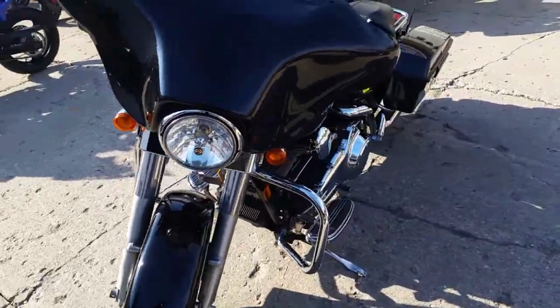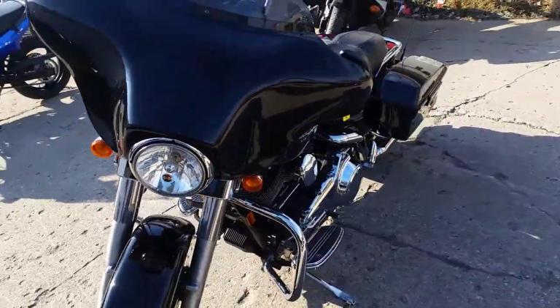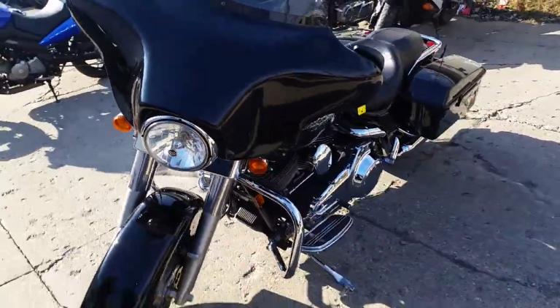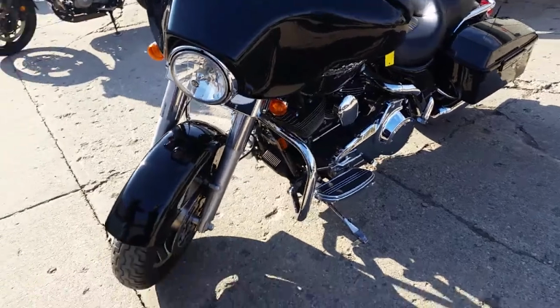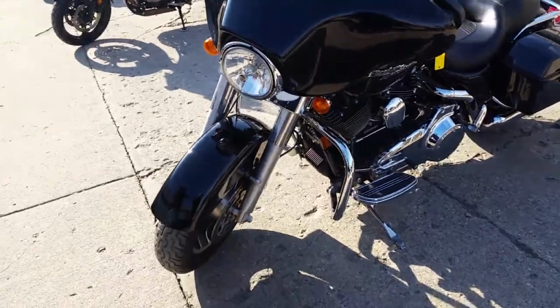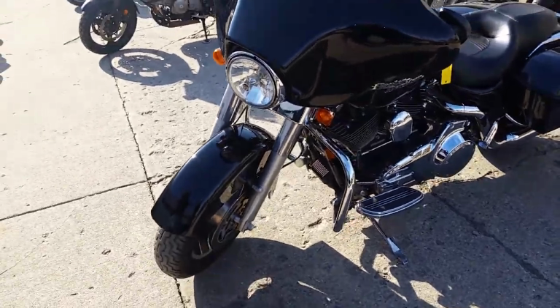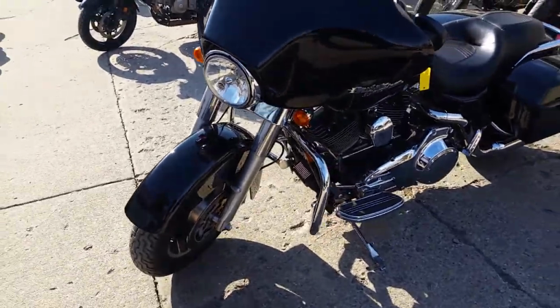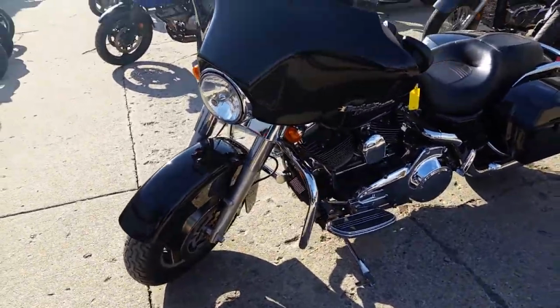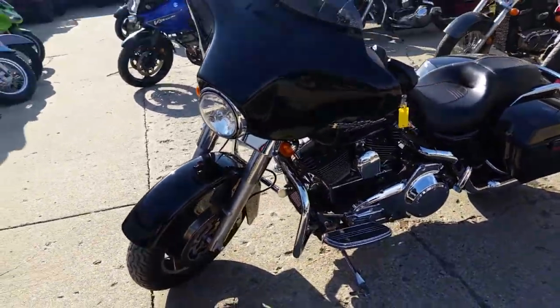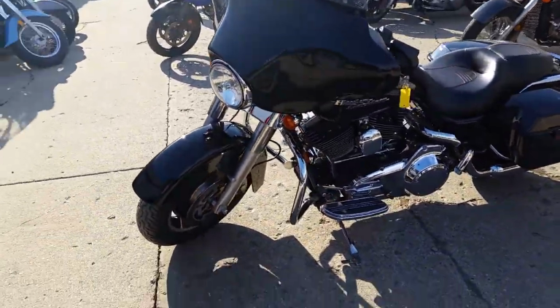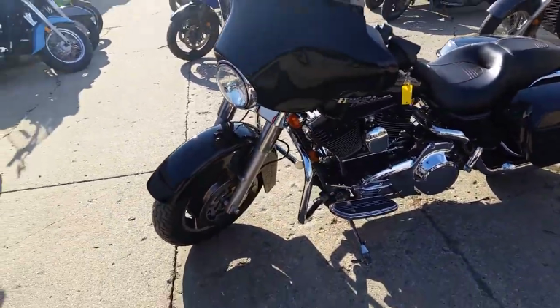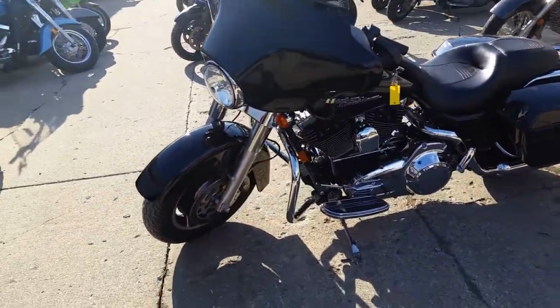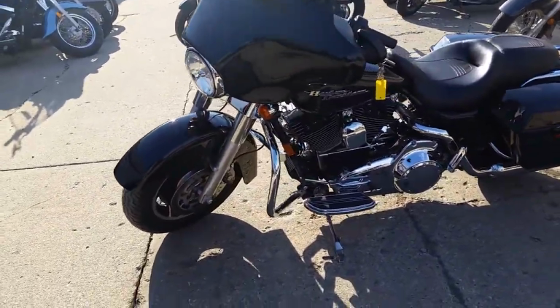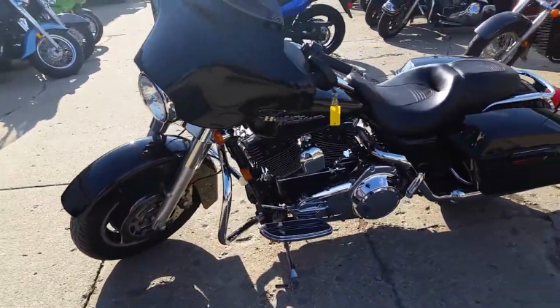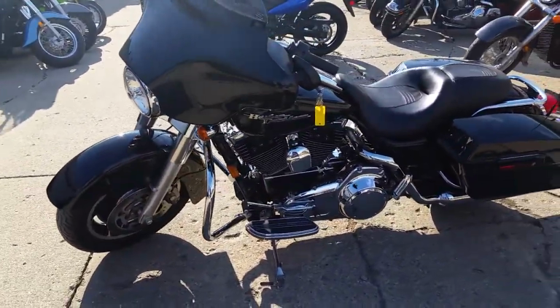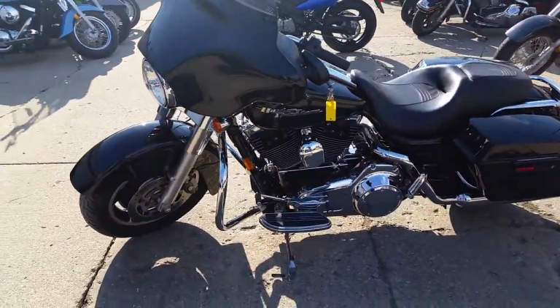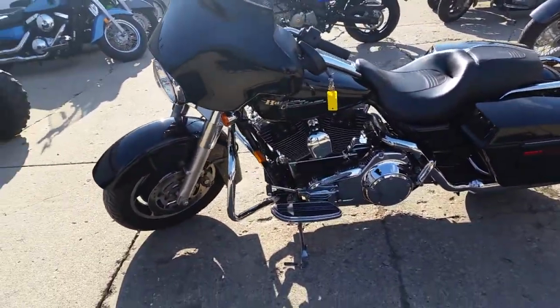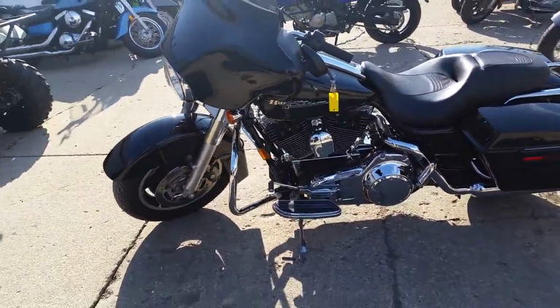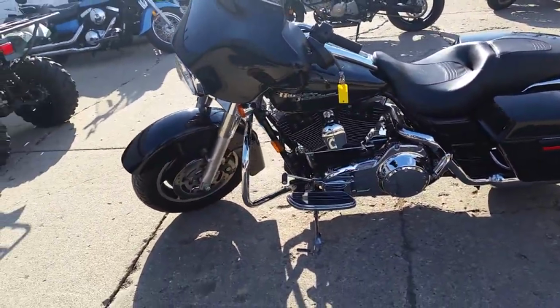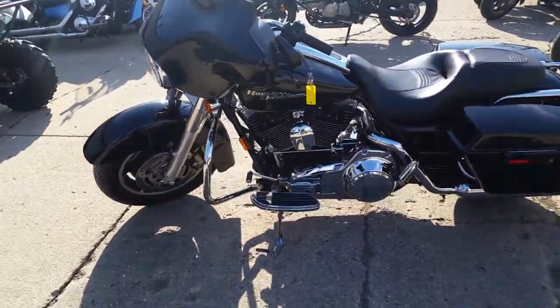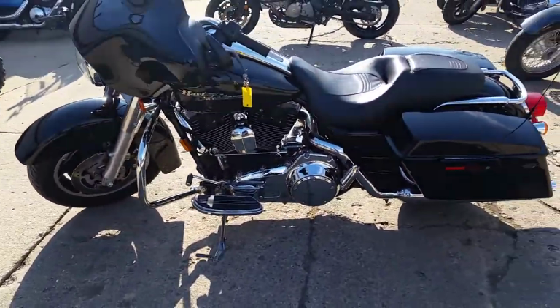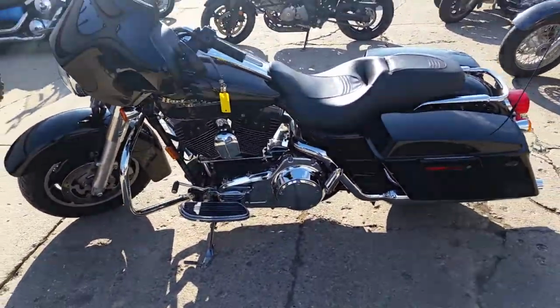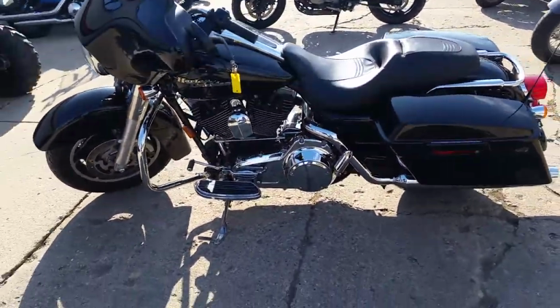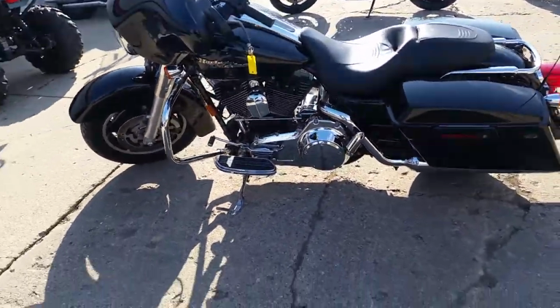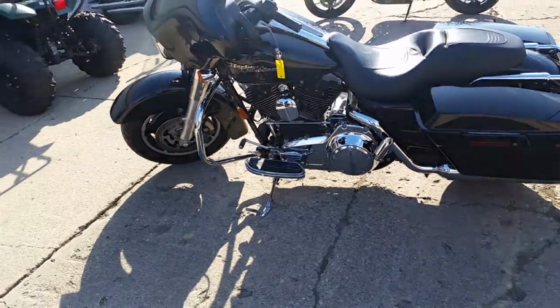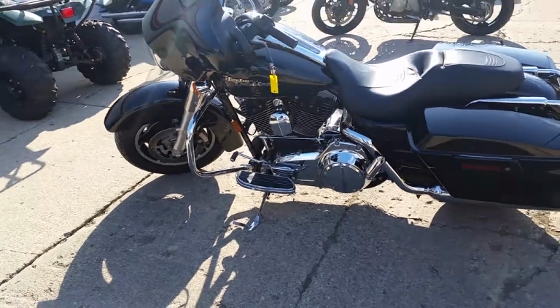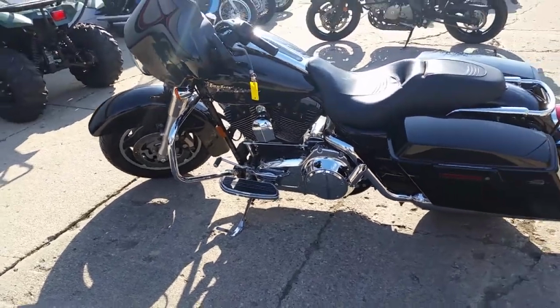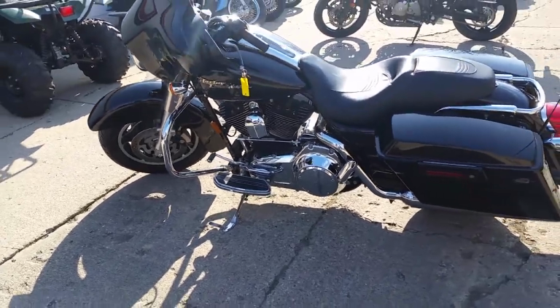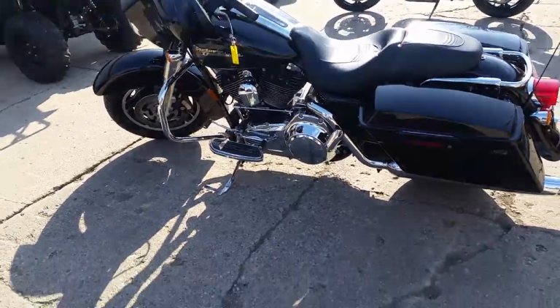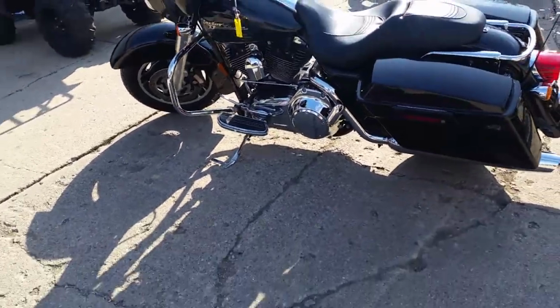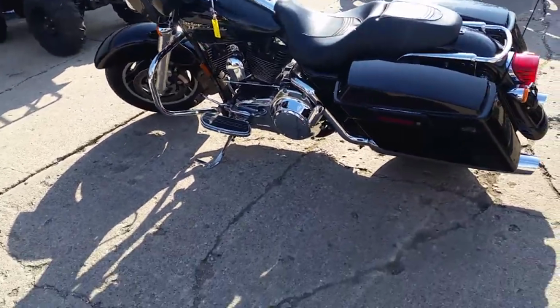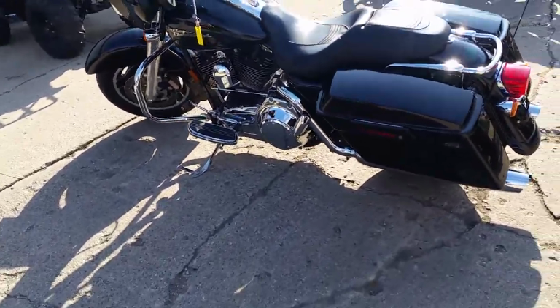Here we've got a 2008 Street Glide. We've got this thing priced for $12,500. $12,500 — this won't be here long.